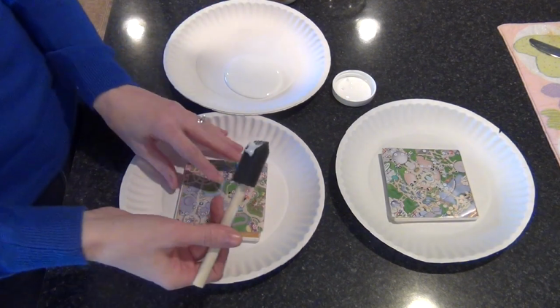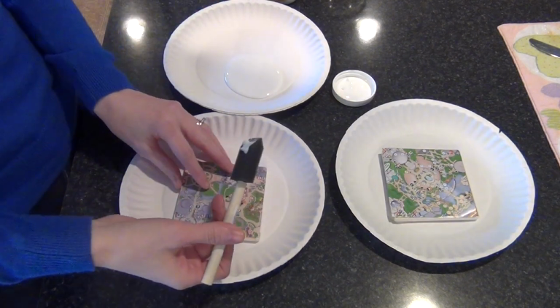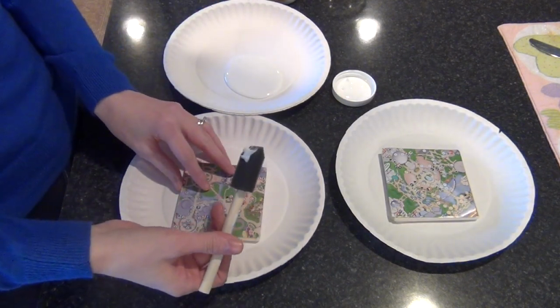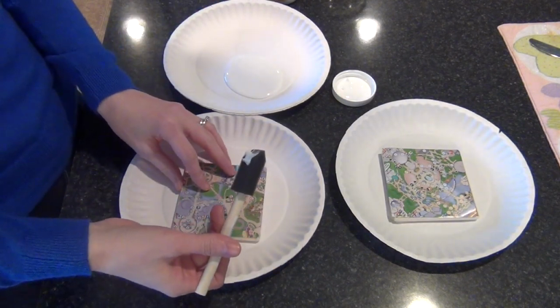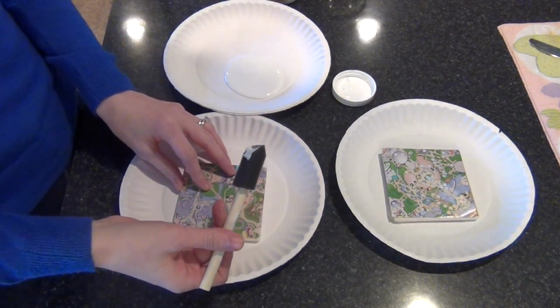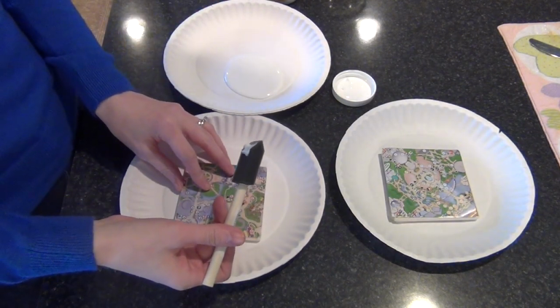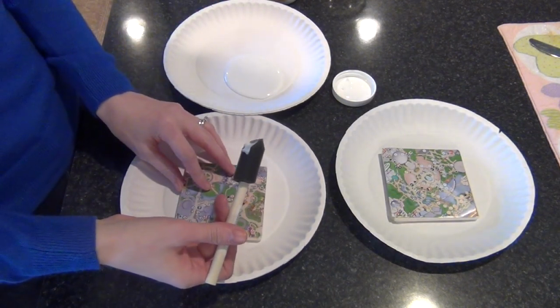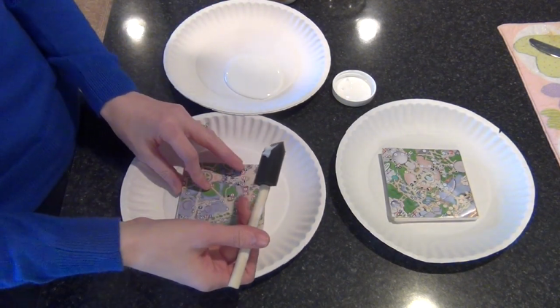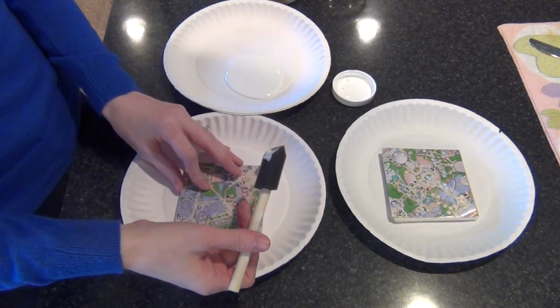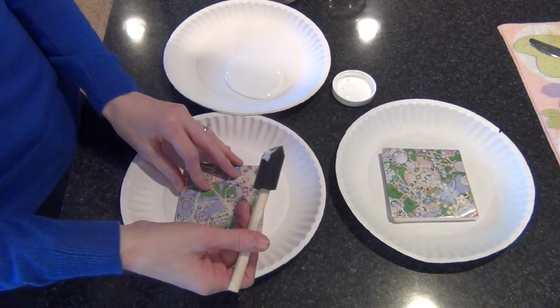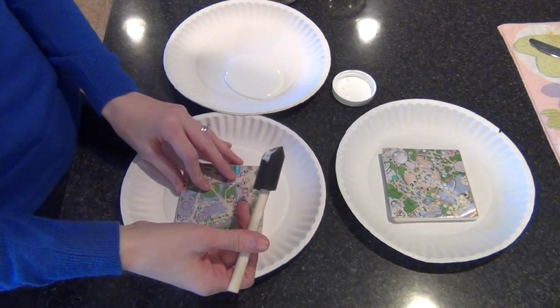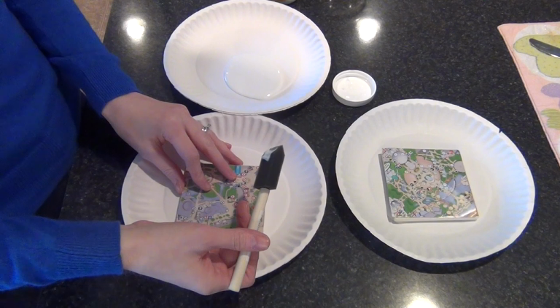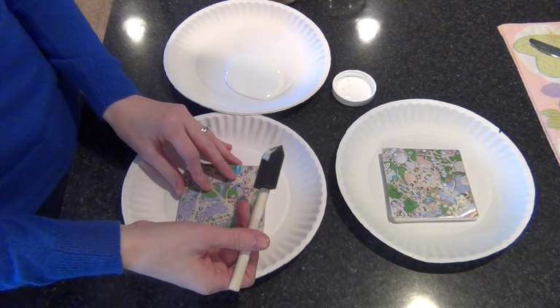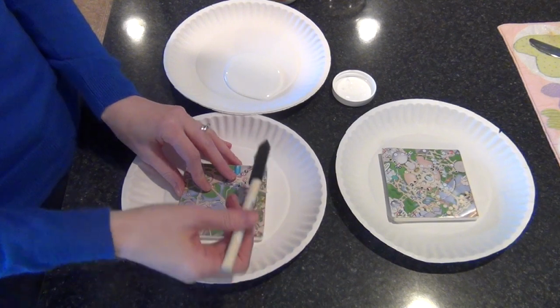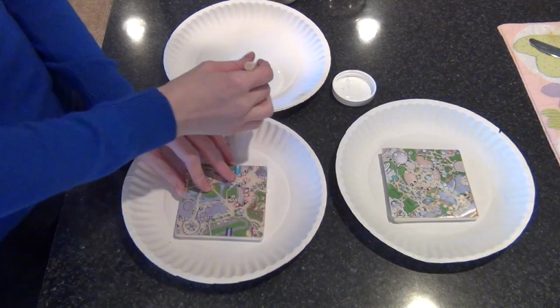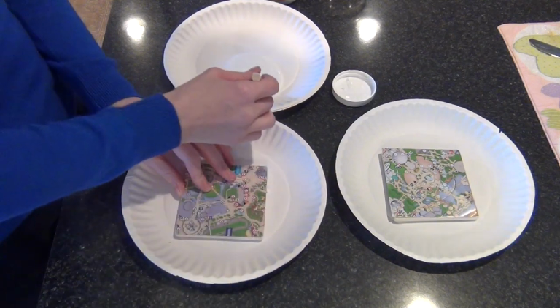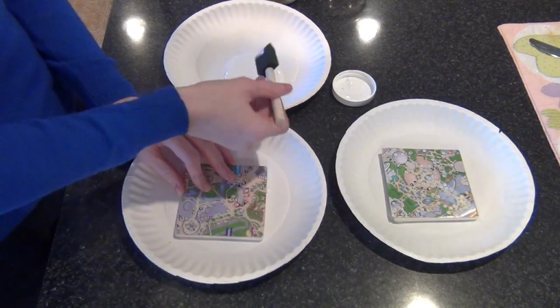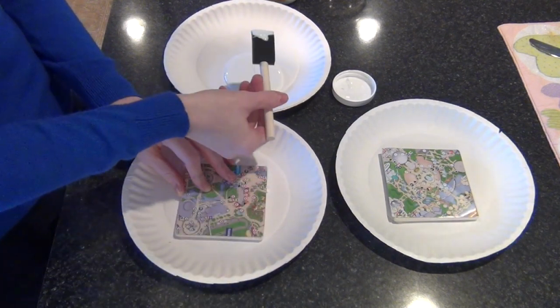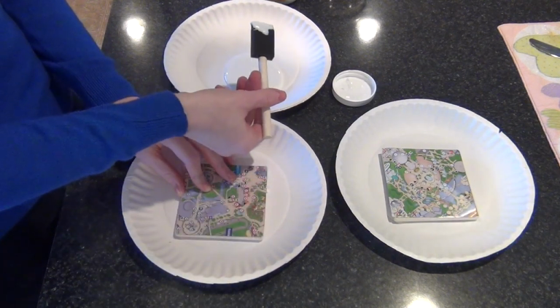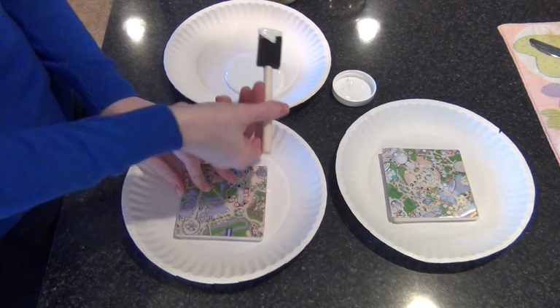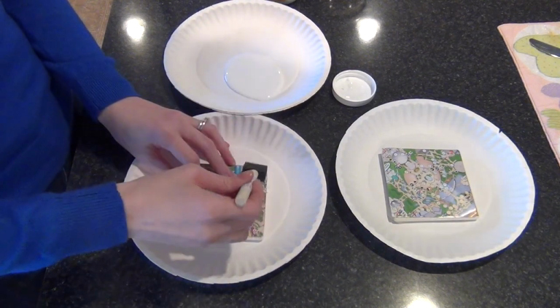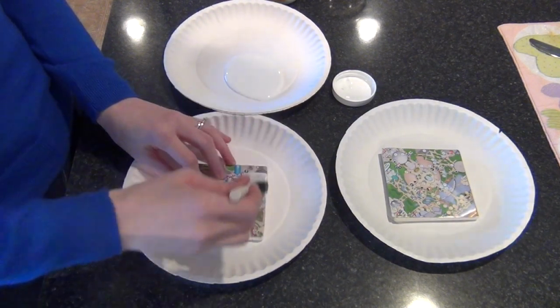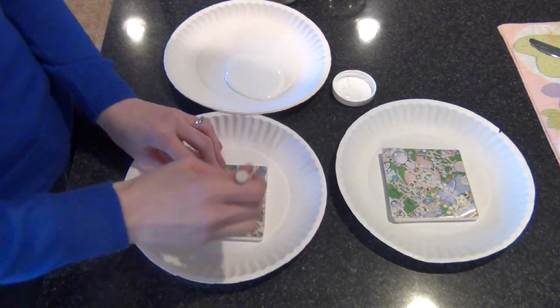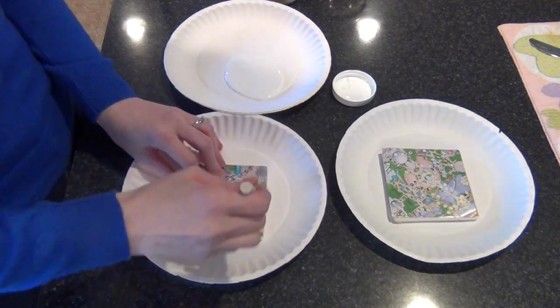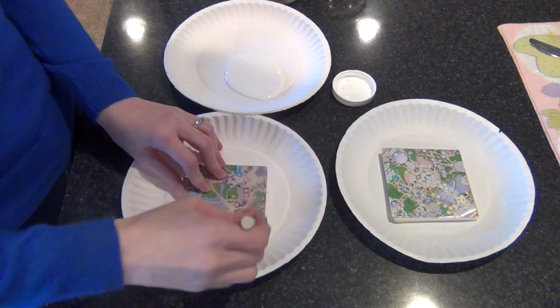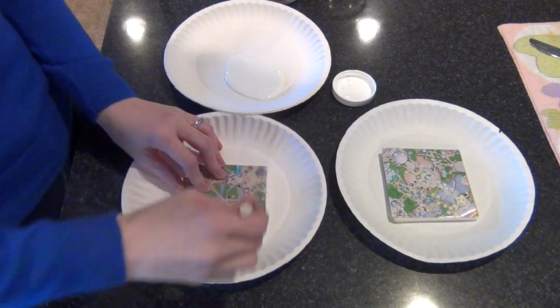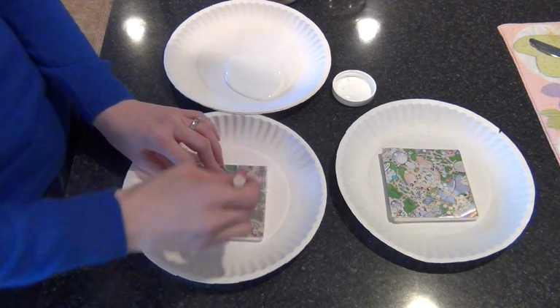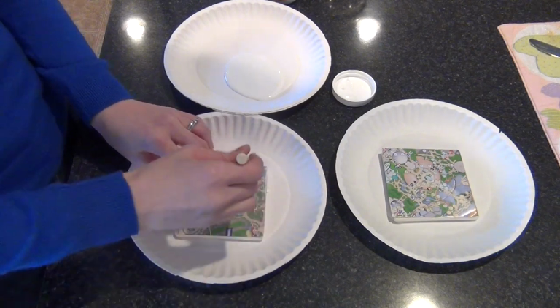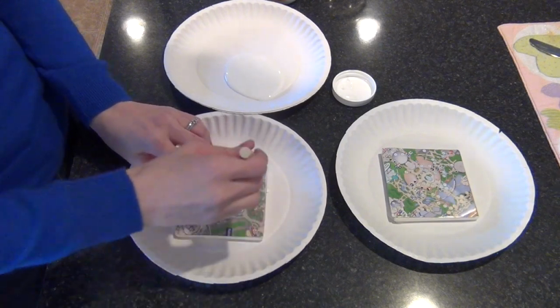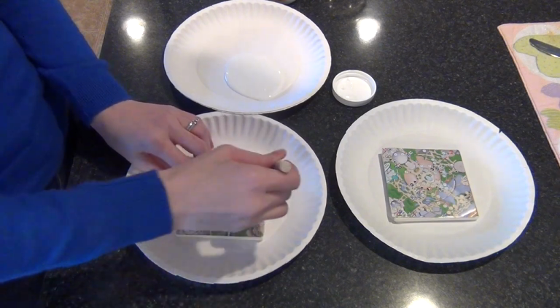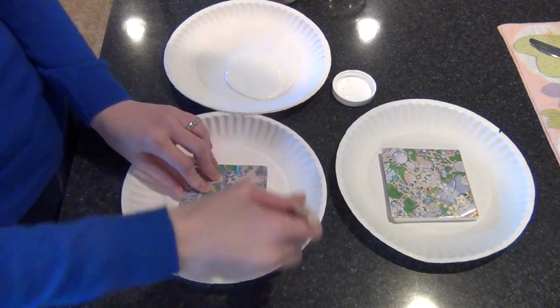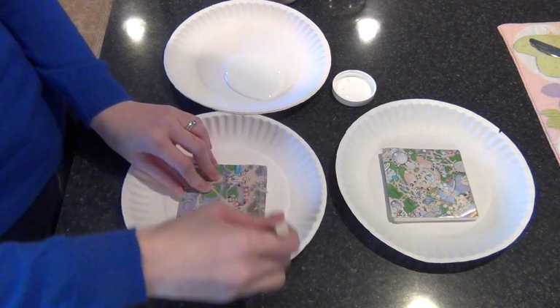I'm using a foam-tipped craft brush. After tracing the map and cutting it out to size, I just lay it on top of the coaster and then start my first layer of Mod Podge.